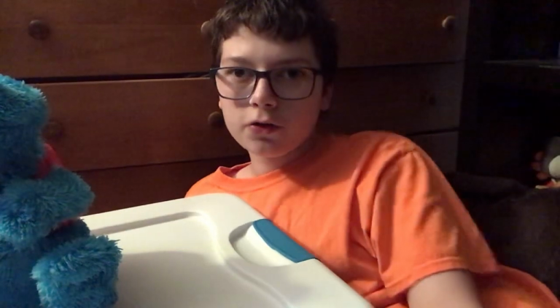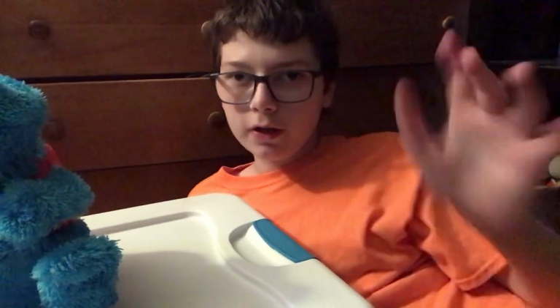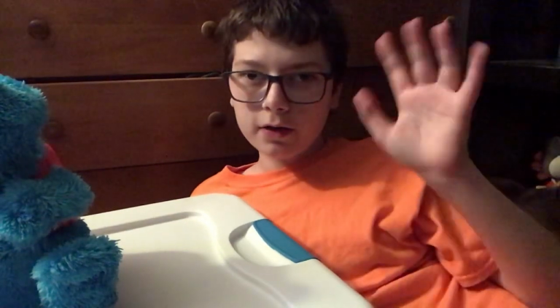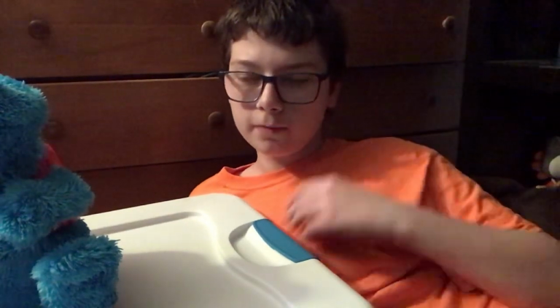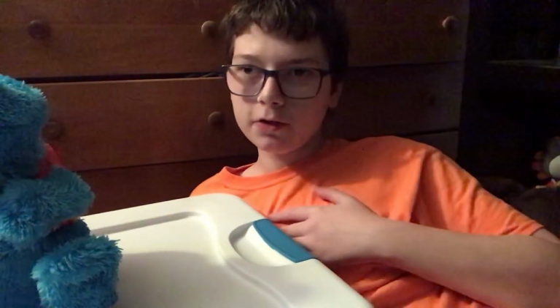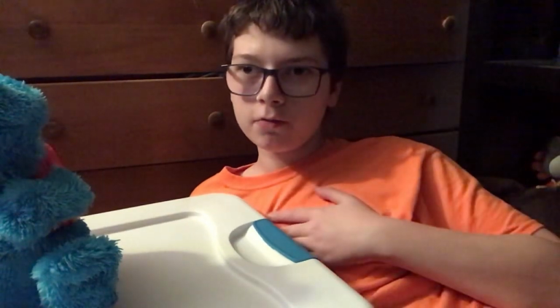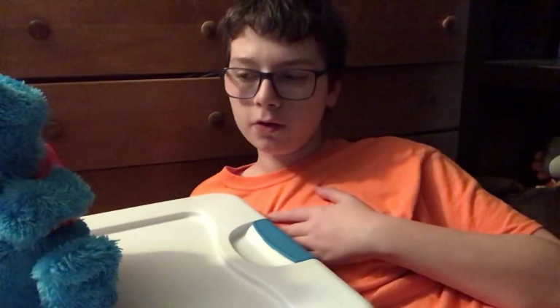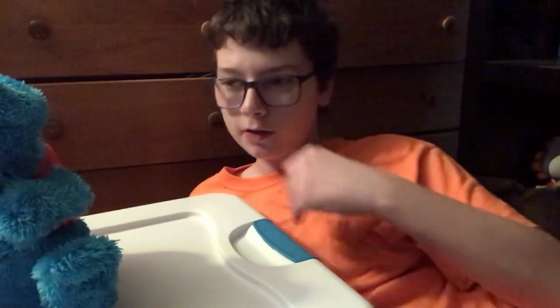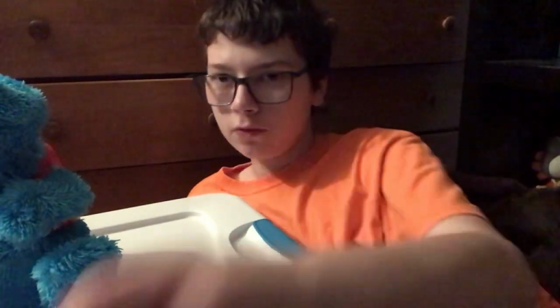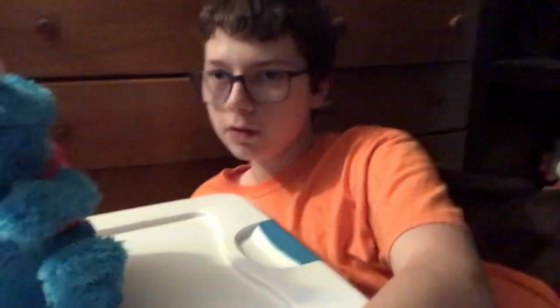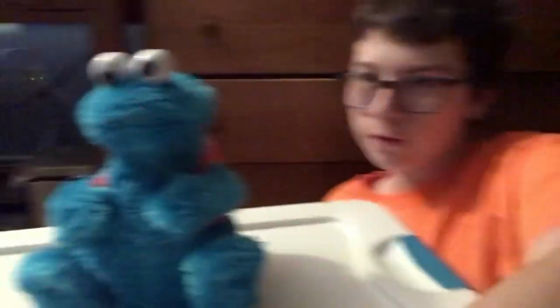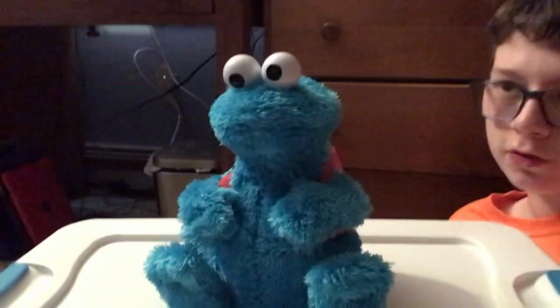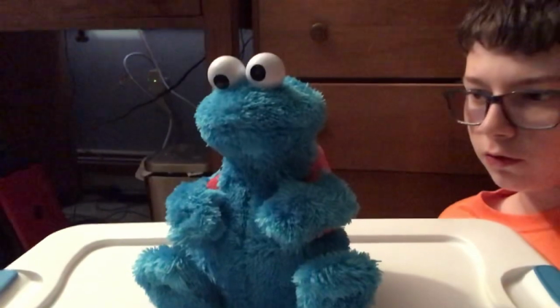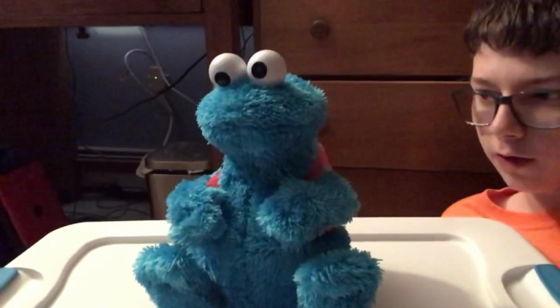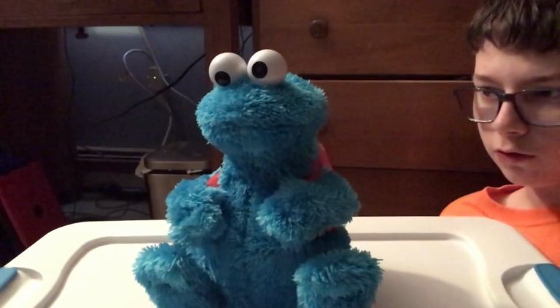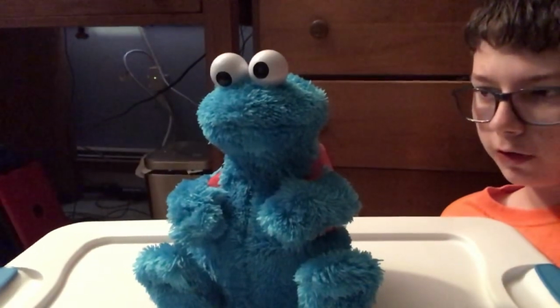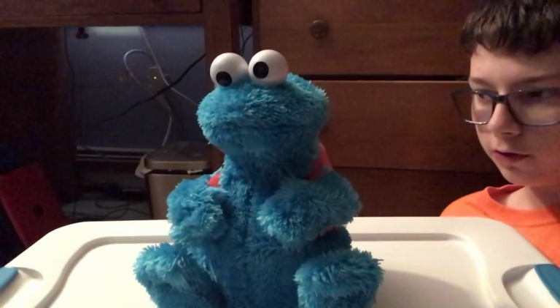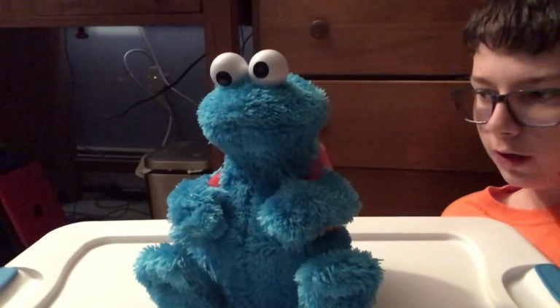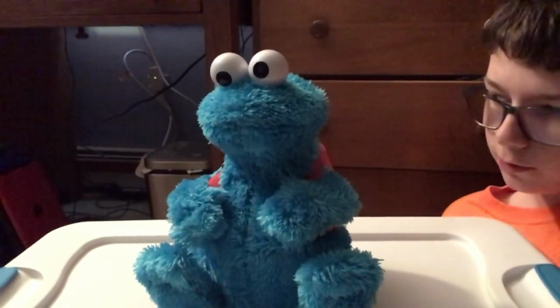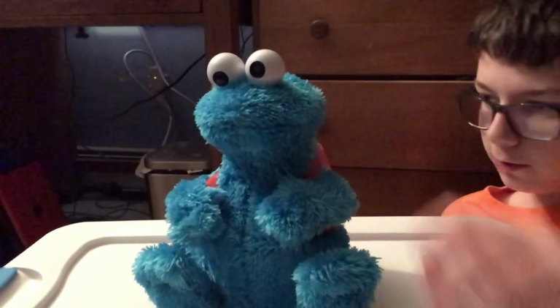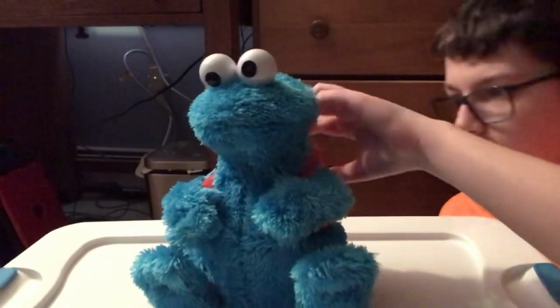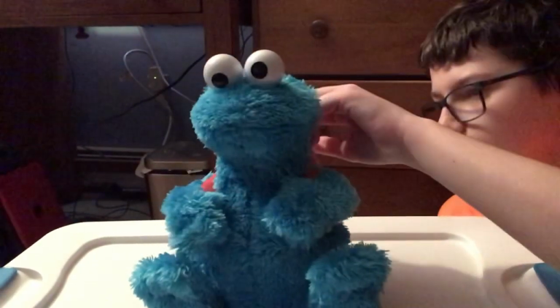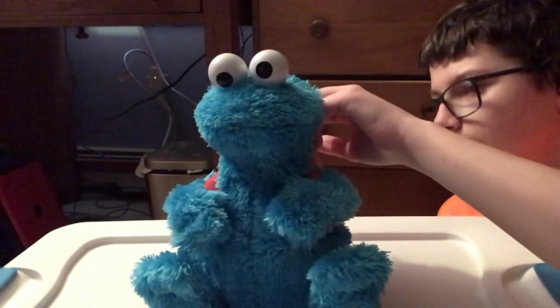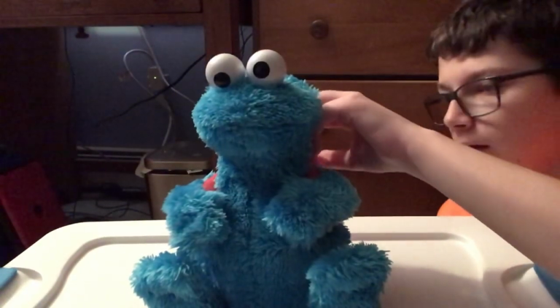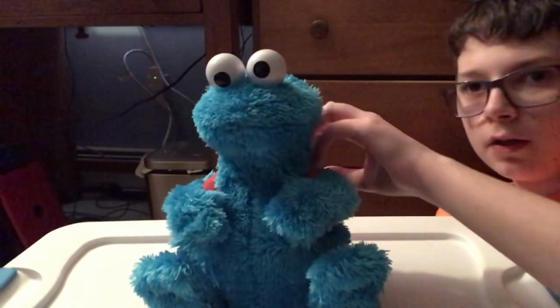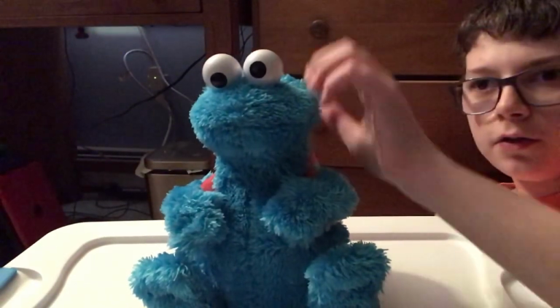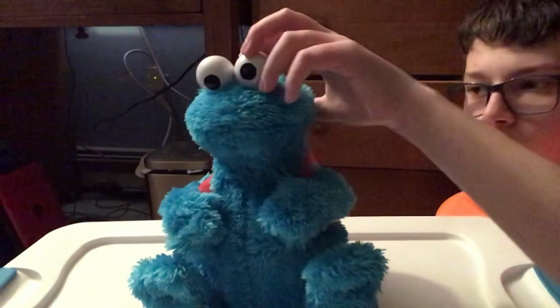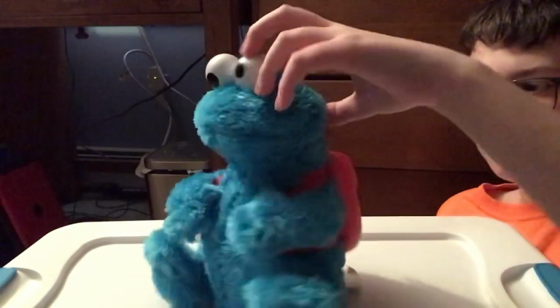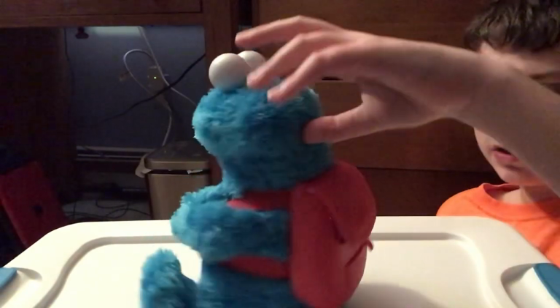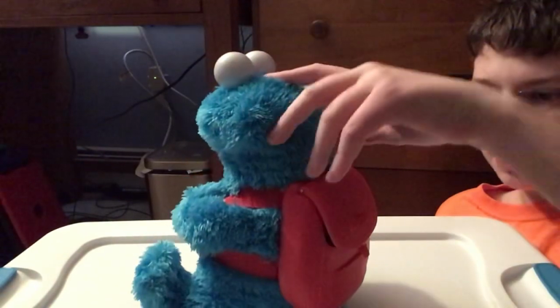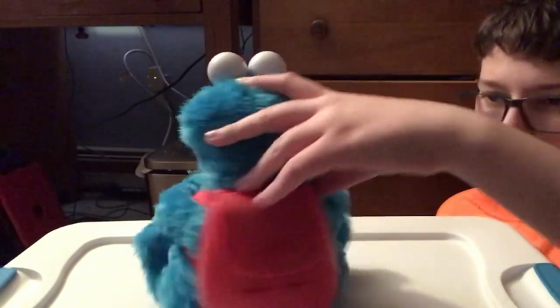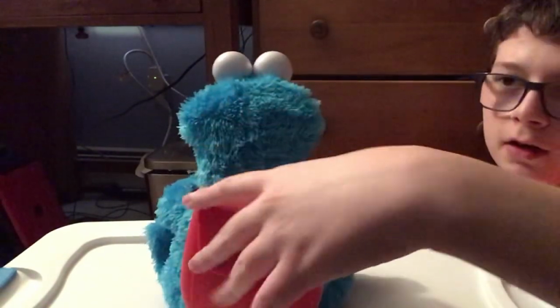Hey guys, it's me, Toys and More. Today we're going to be doing a review on this really cool Count and Crunch Cookie Monster from Sesame Street. This toy has a plastic backpack in the back.